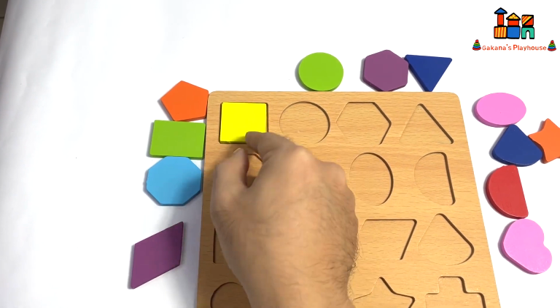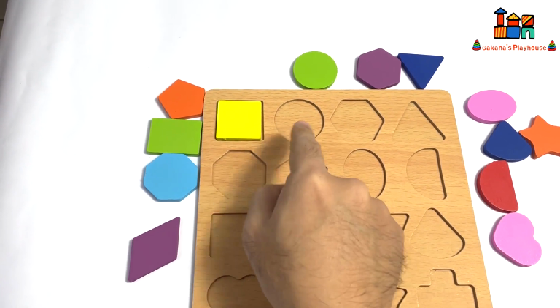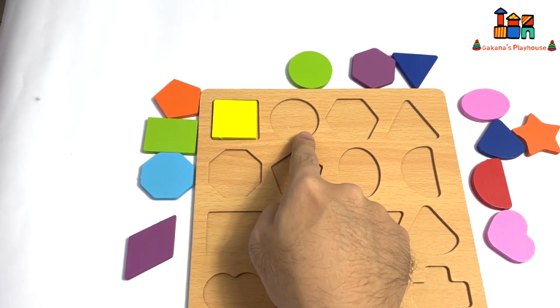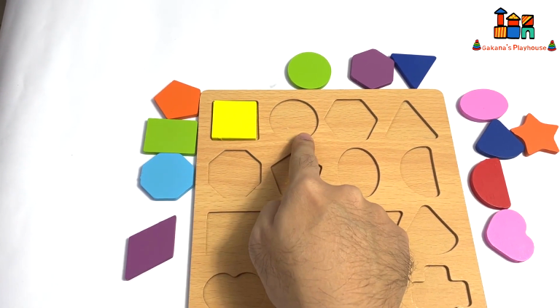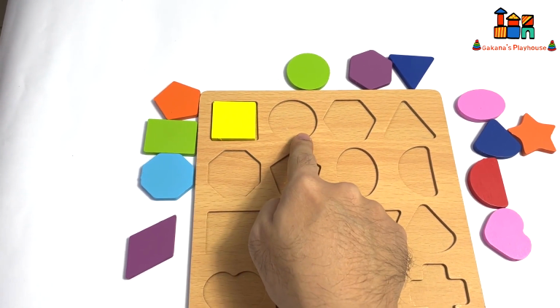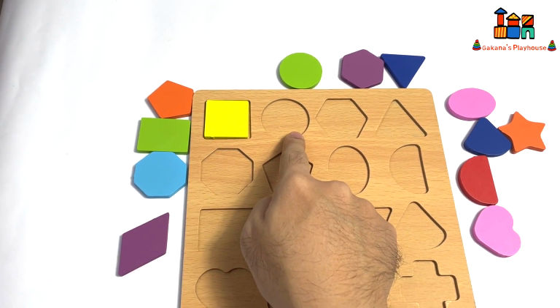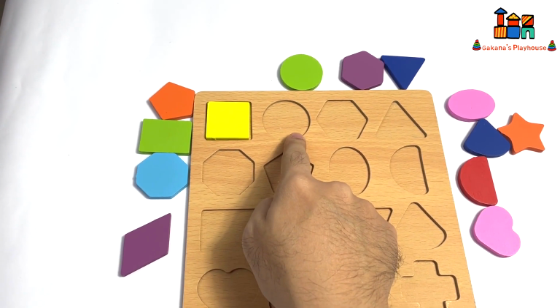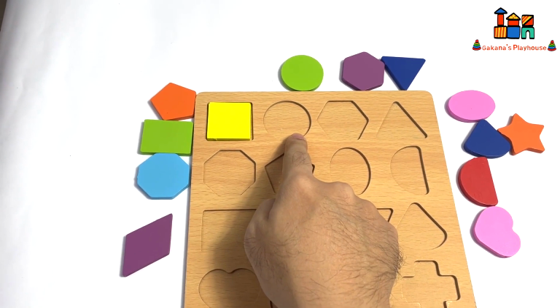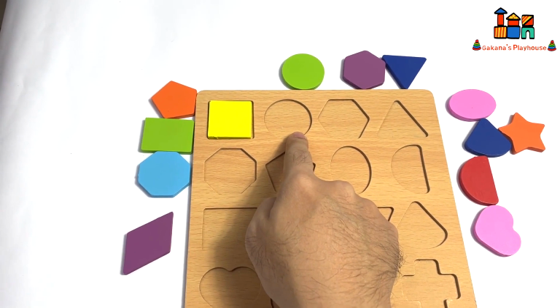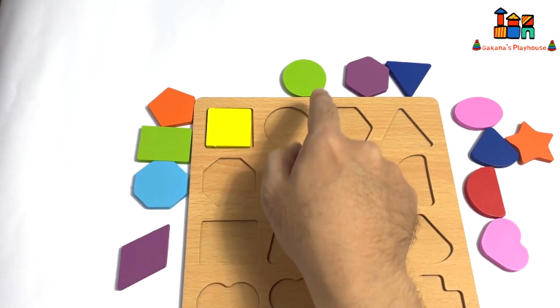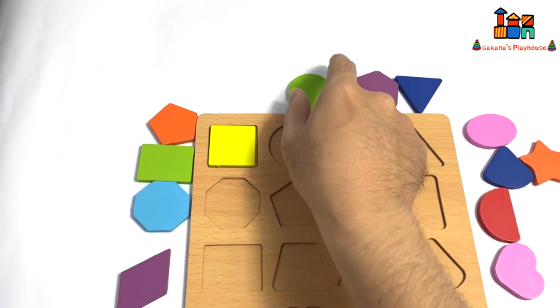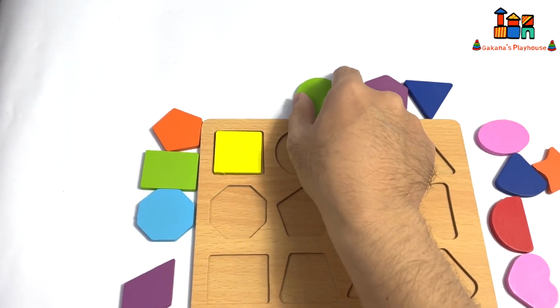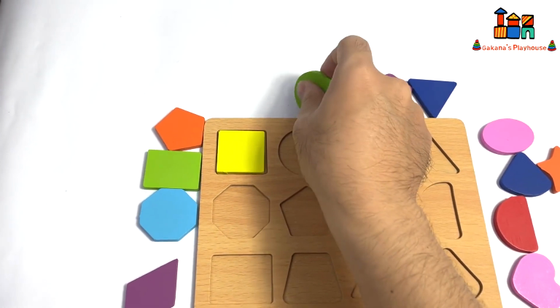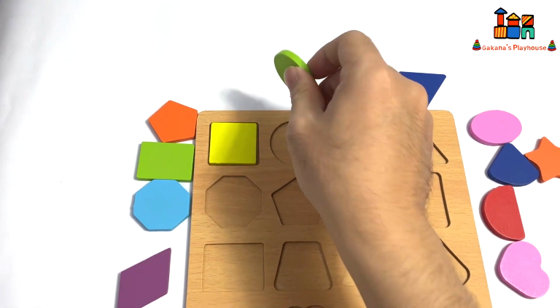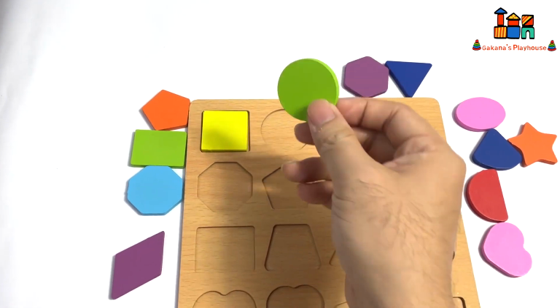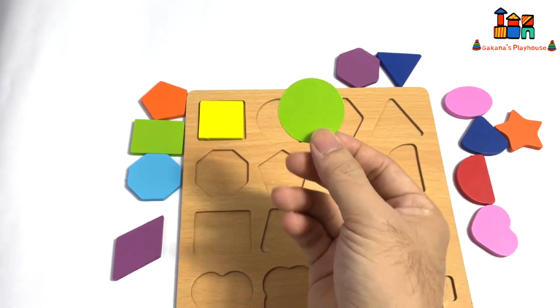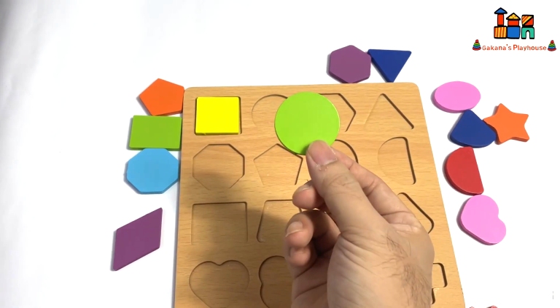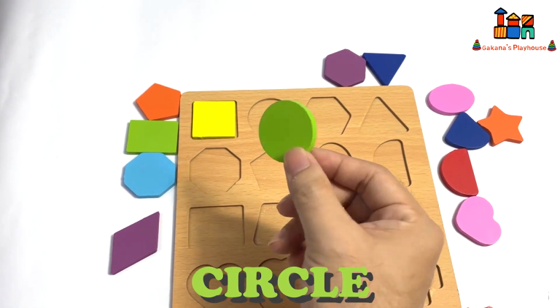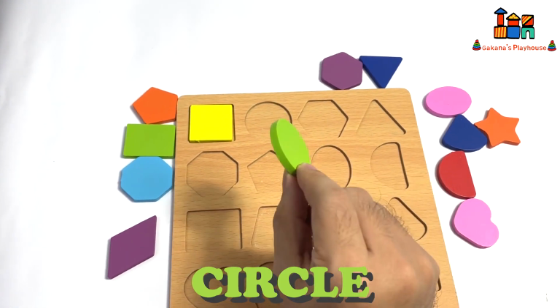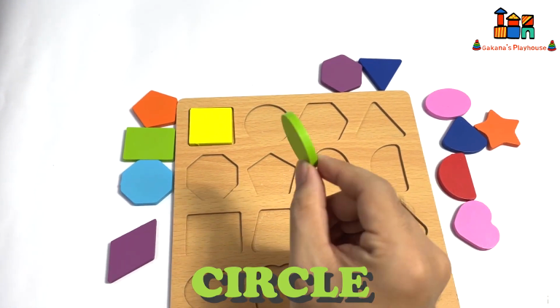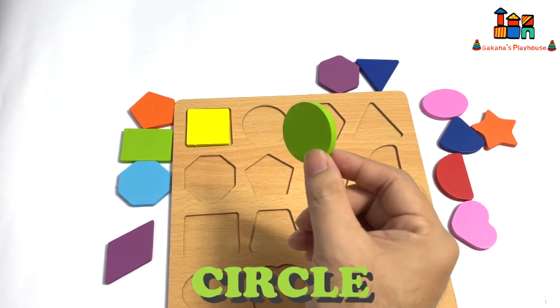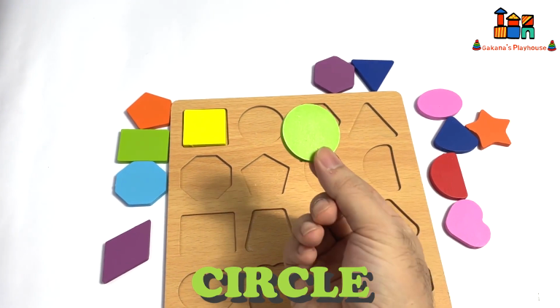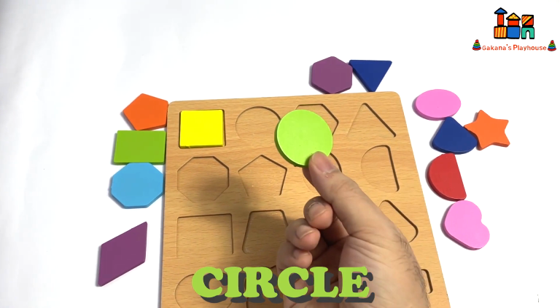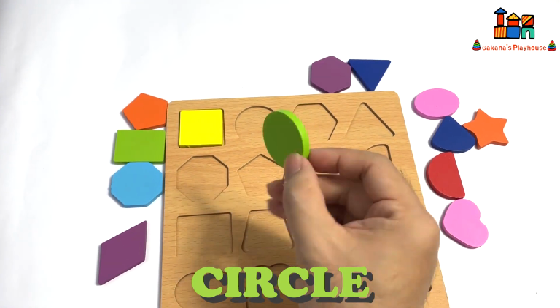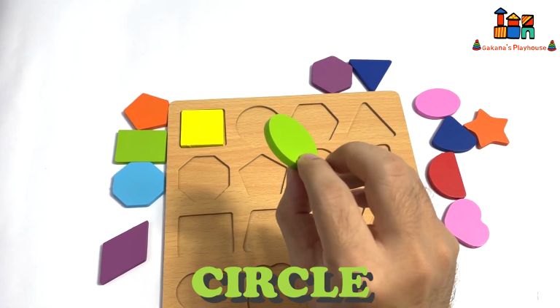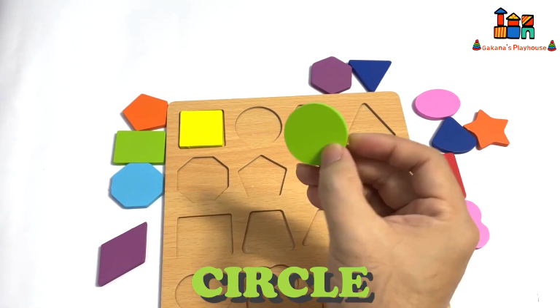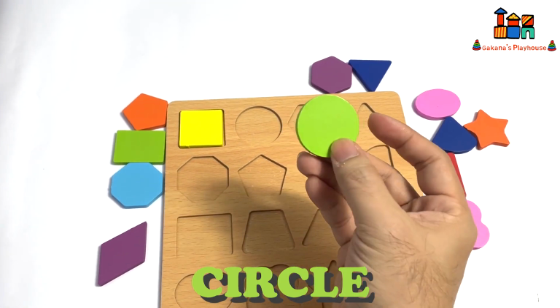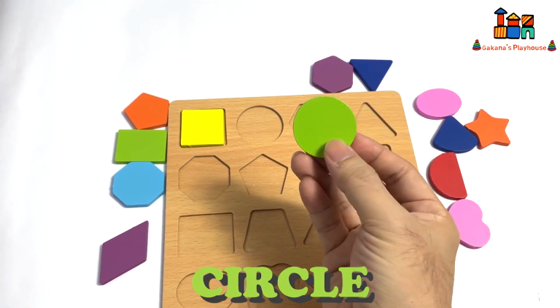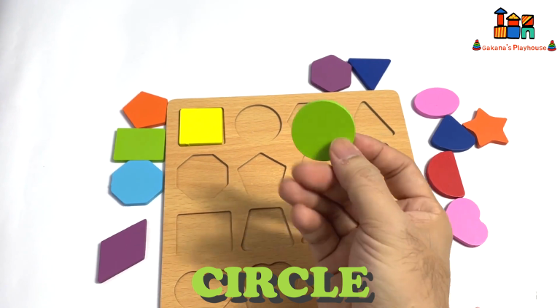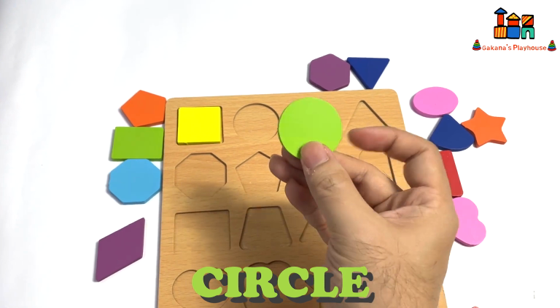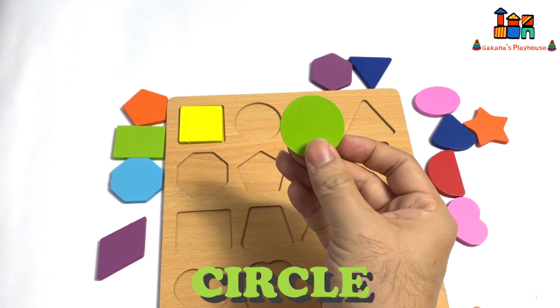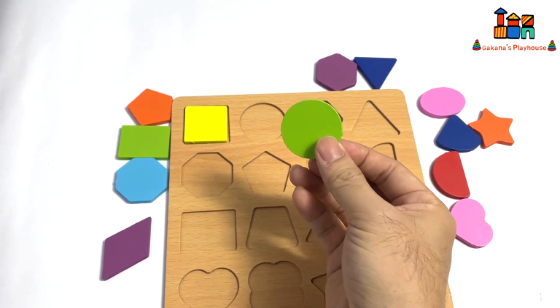Now let's go find this one. Do you see it? Yes, it's here! It's a circle — a green color circle.